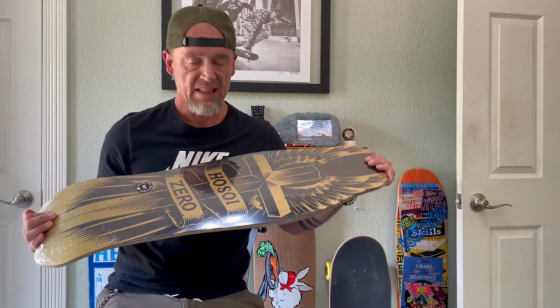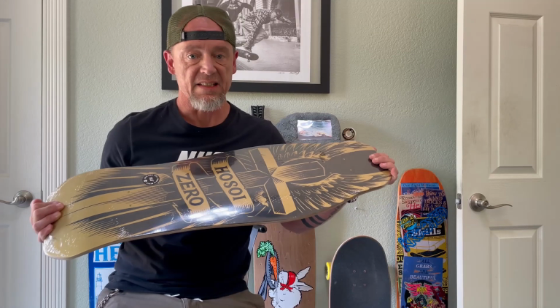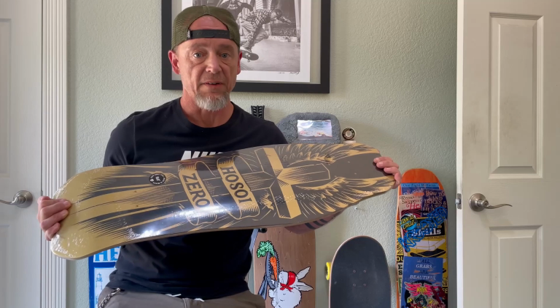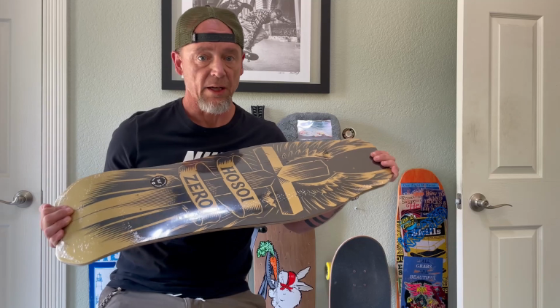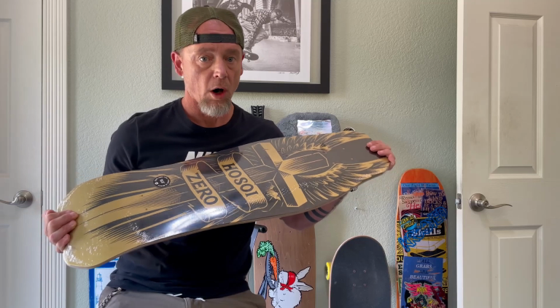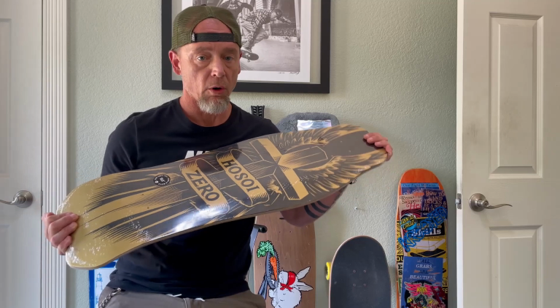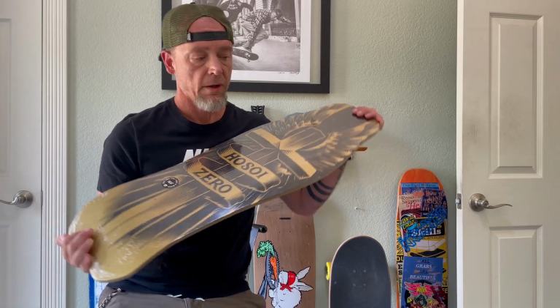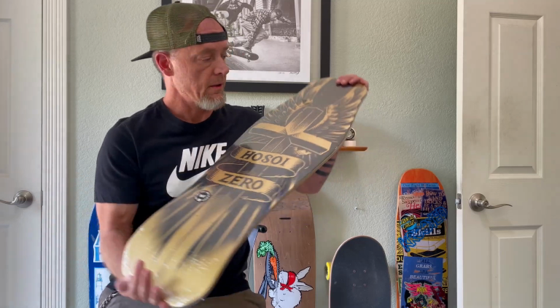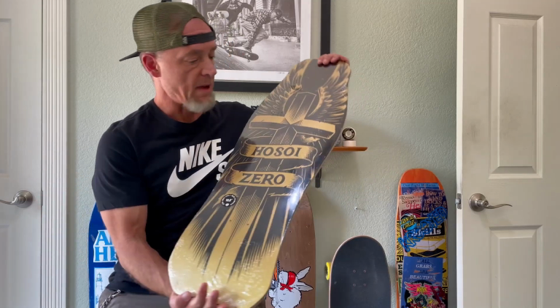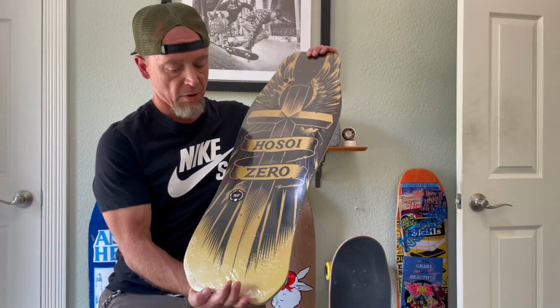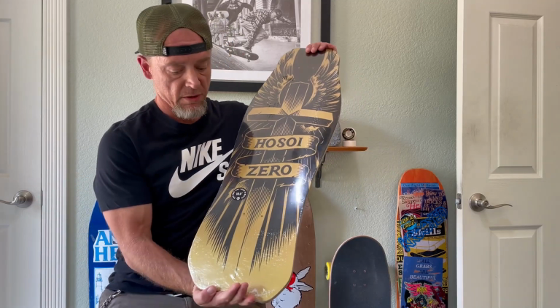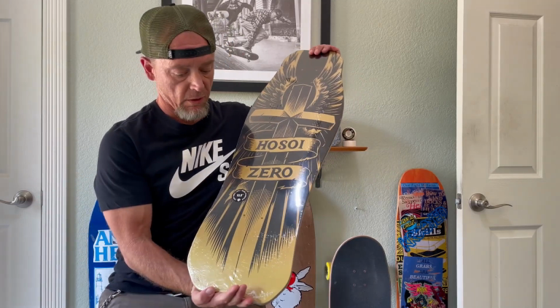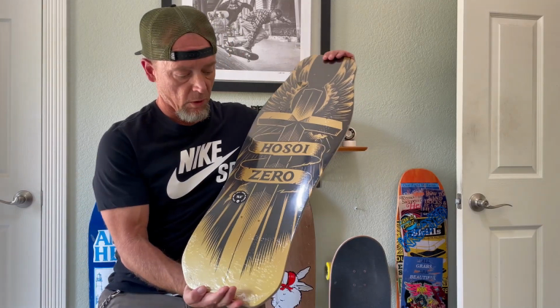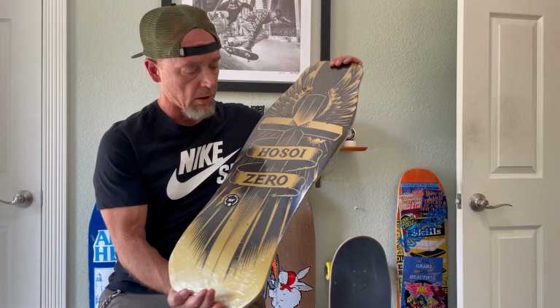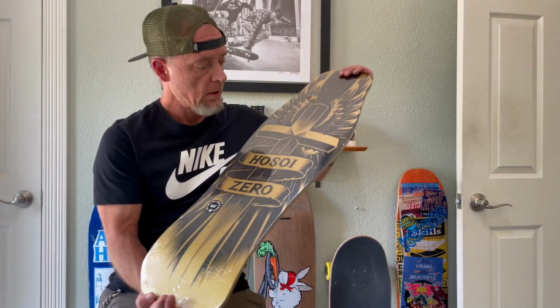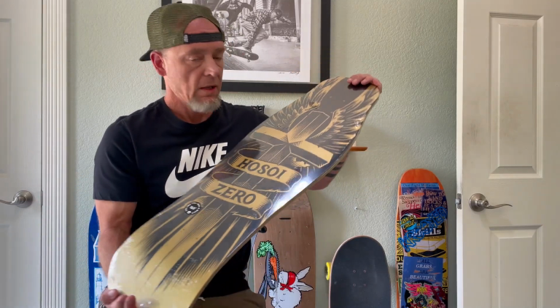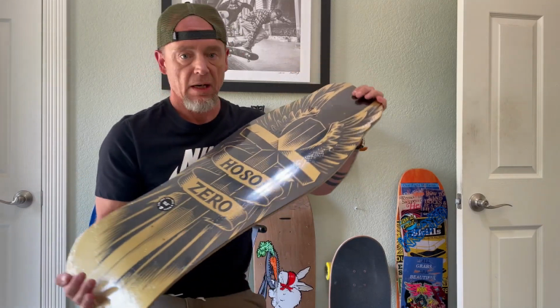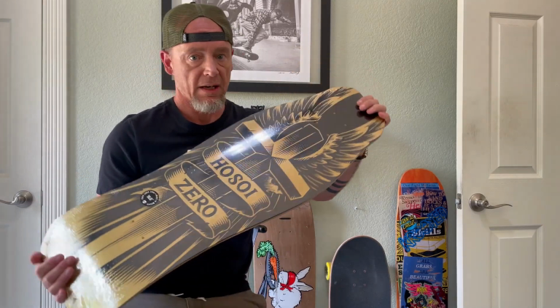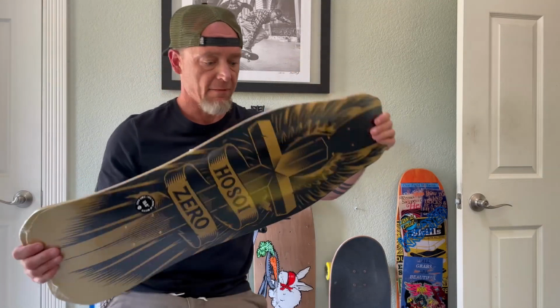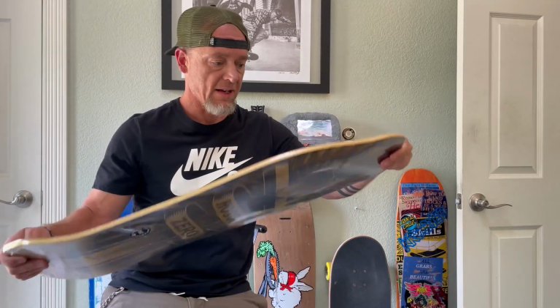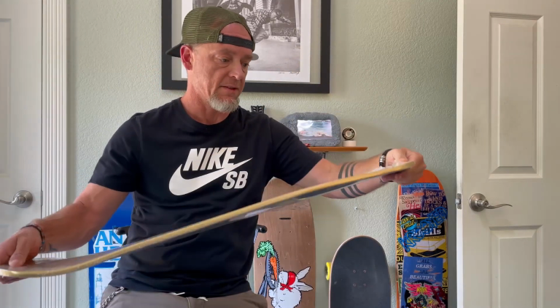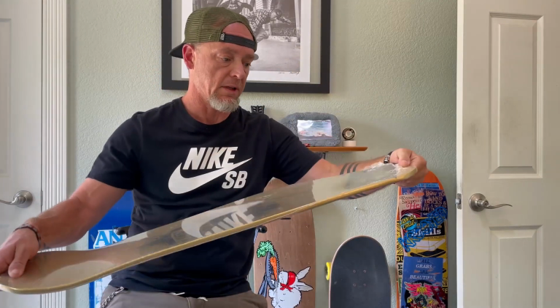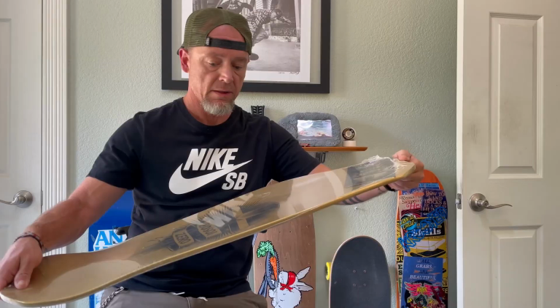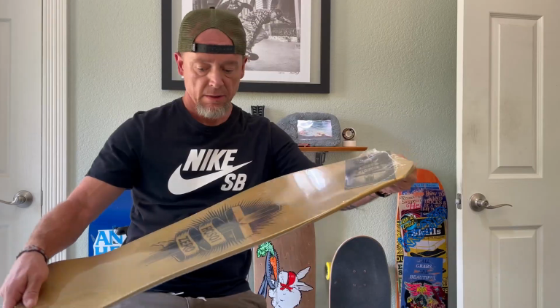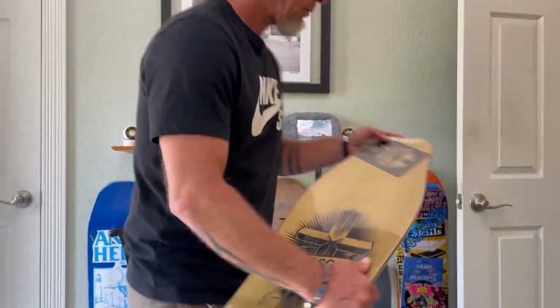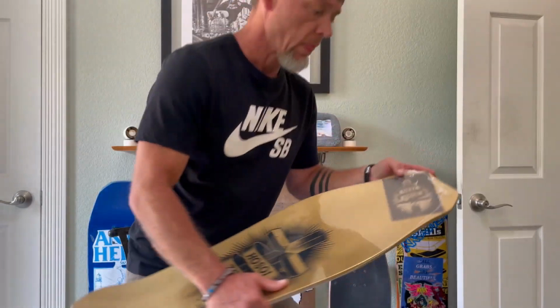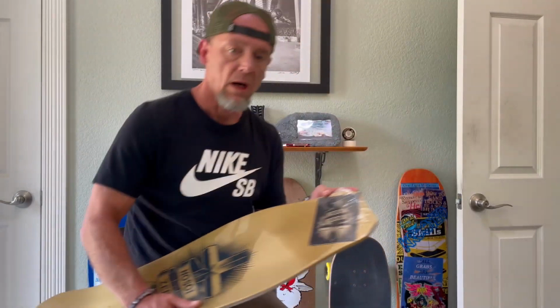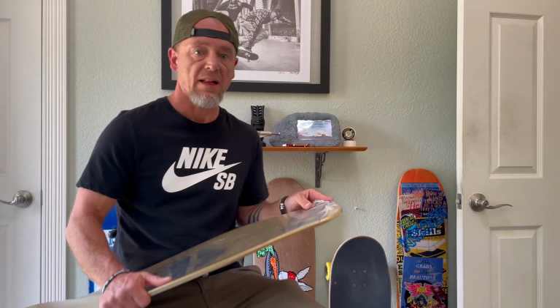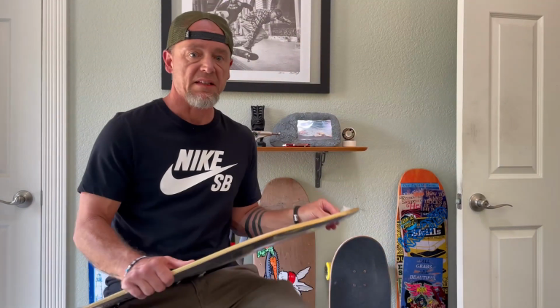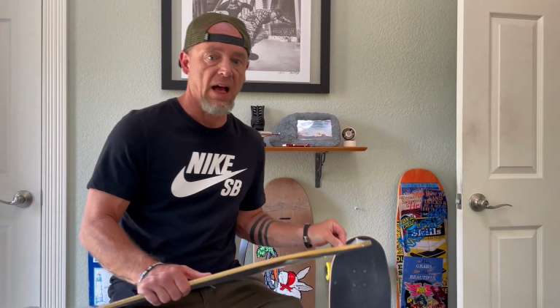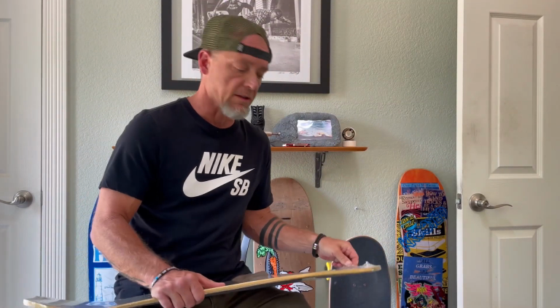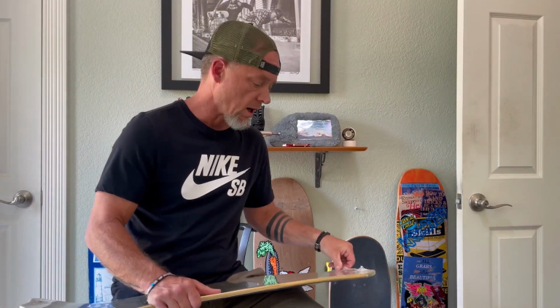This is definitely a wall board. This bad boy is going on the wall. Not riding this one. Let's get the plastic off.